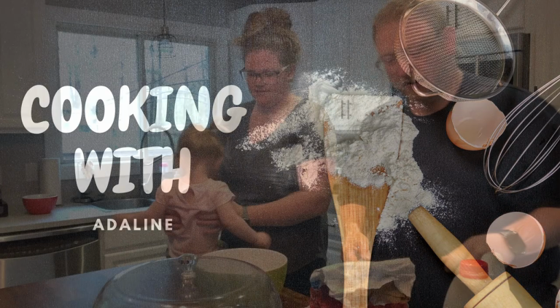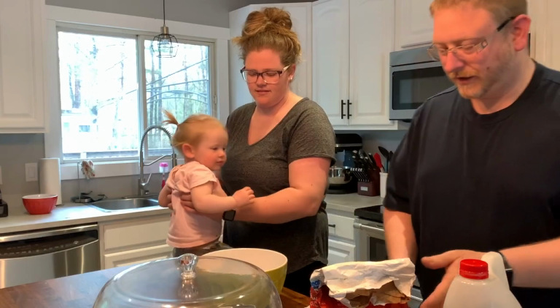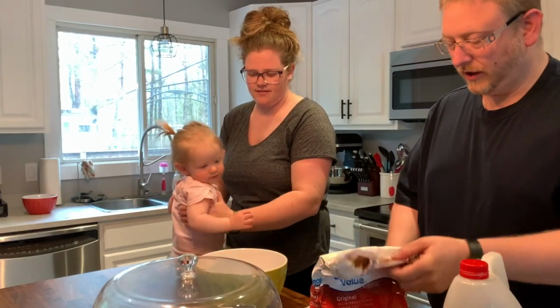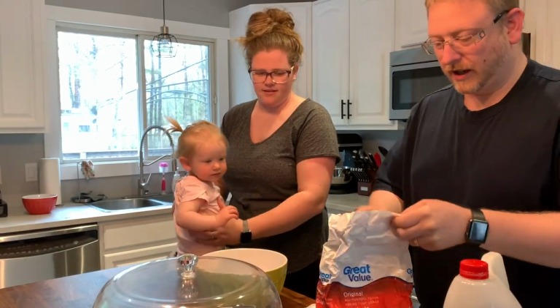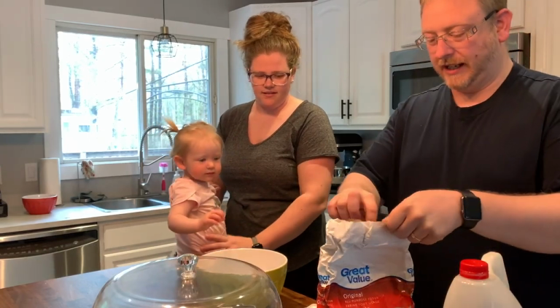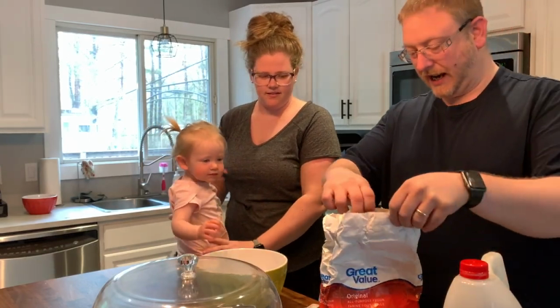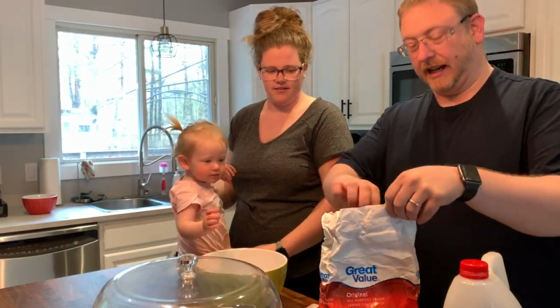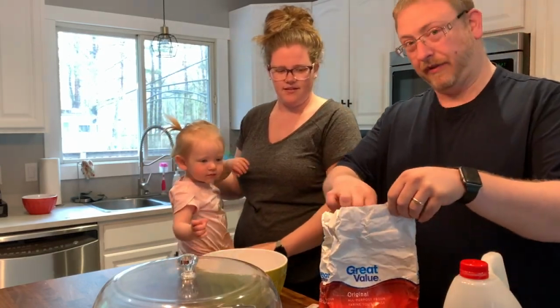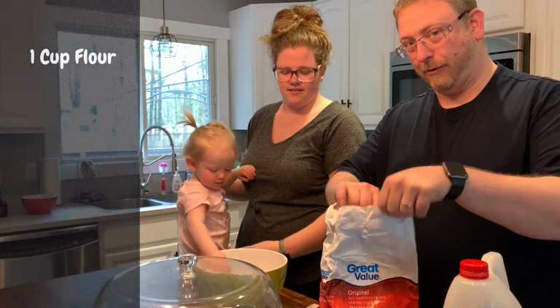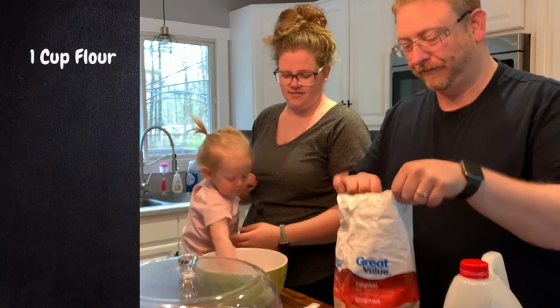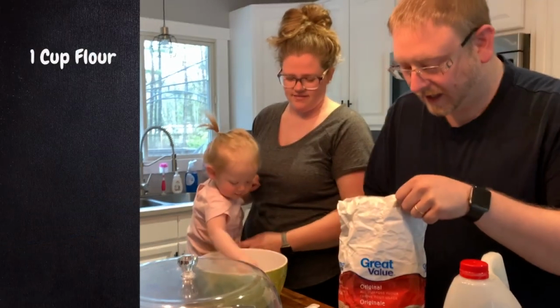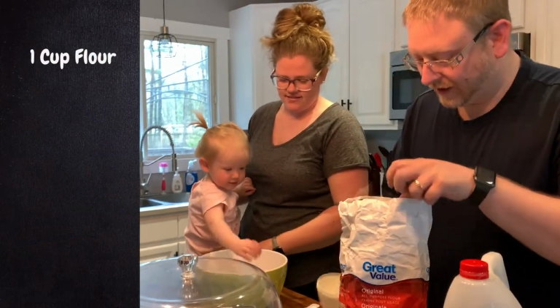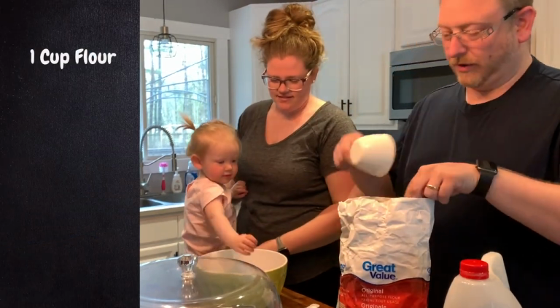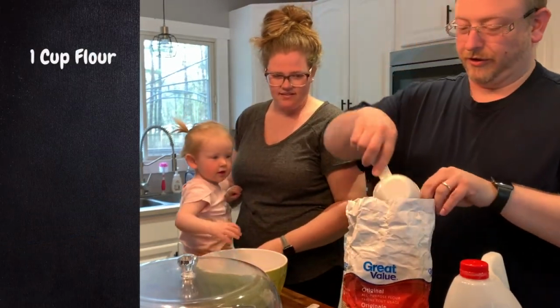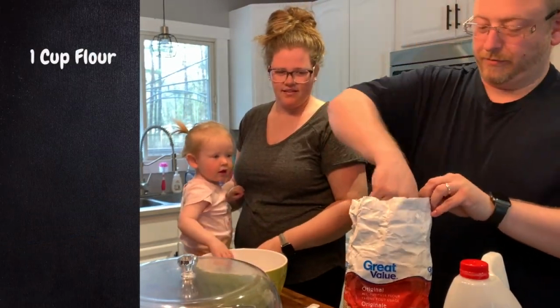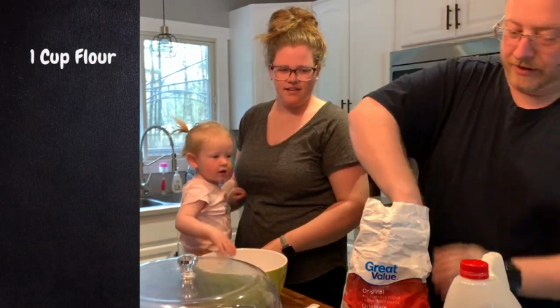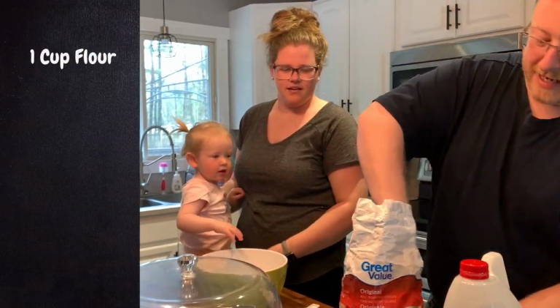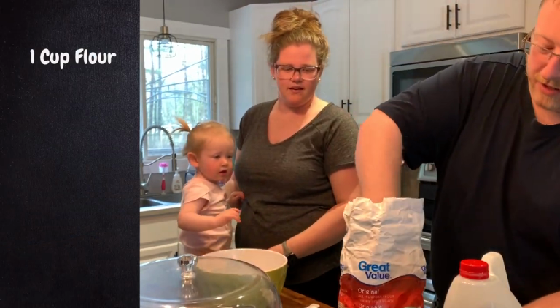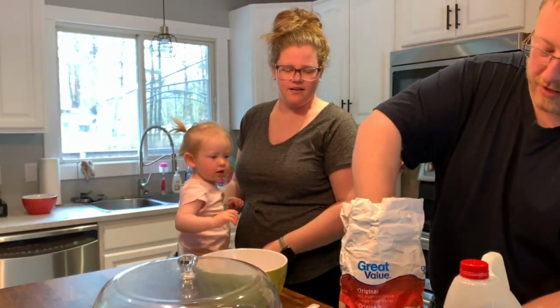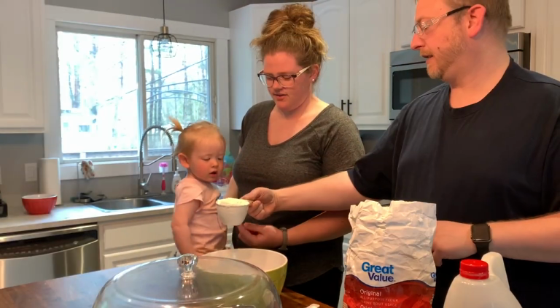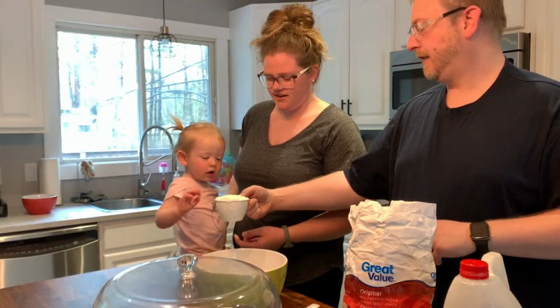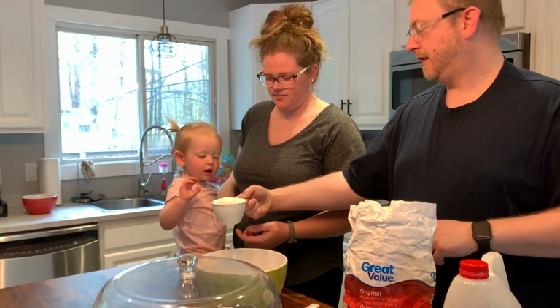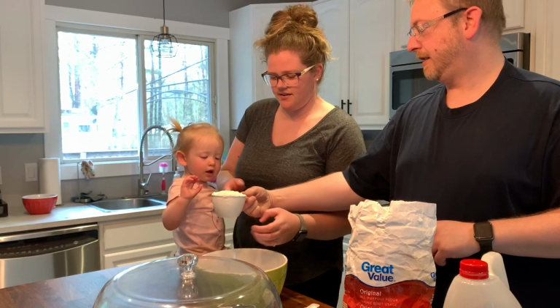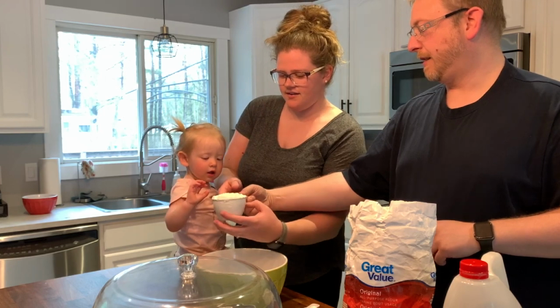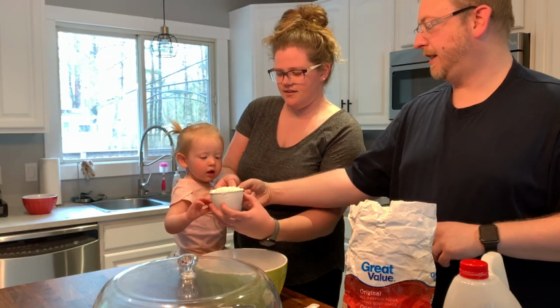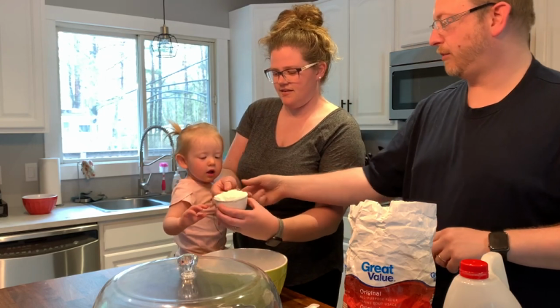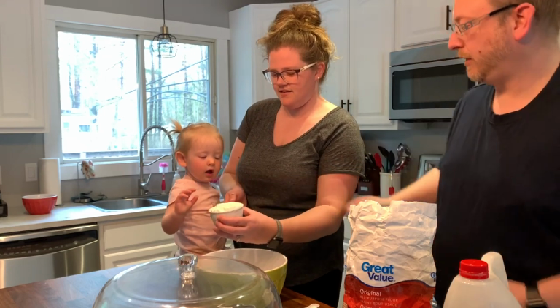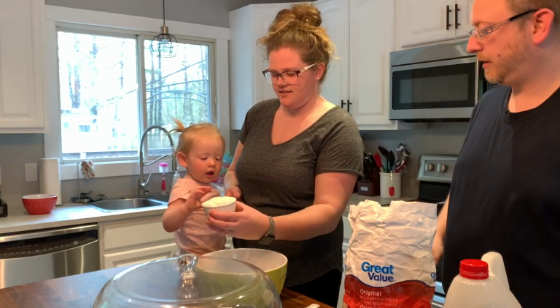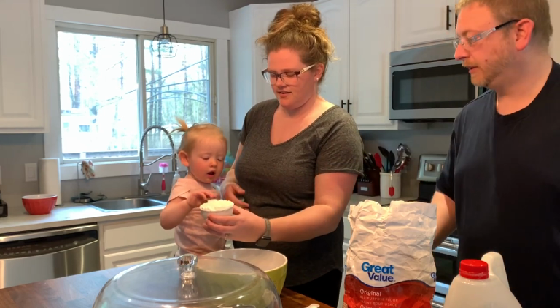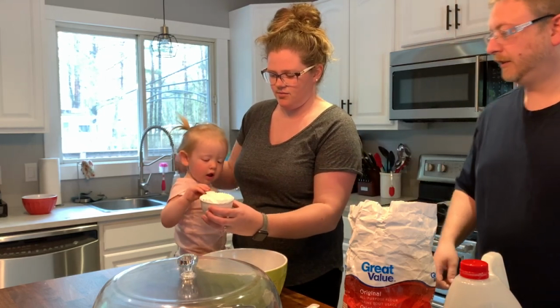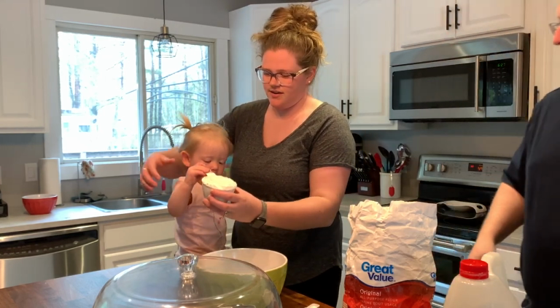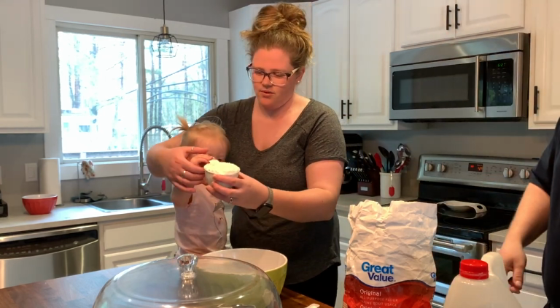First of all, you are taking a cup of flour and we will scoop out the flour. Take it and dump it in — dump that in your bowl.